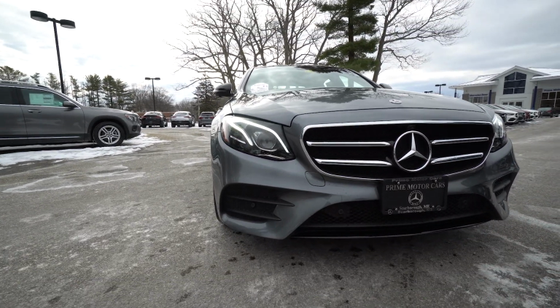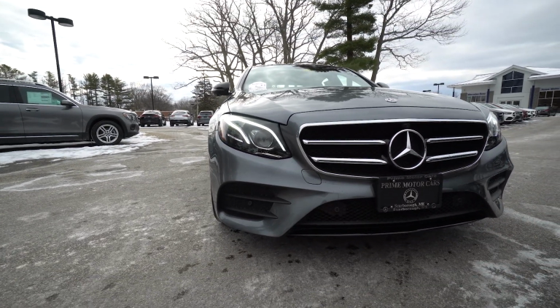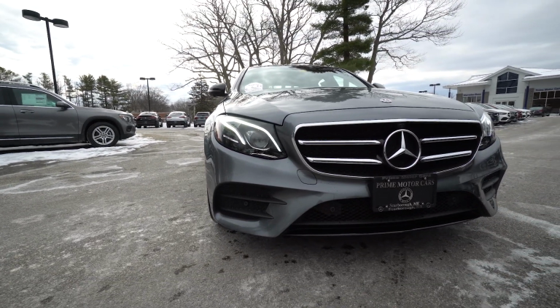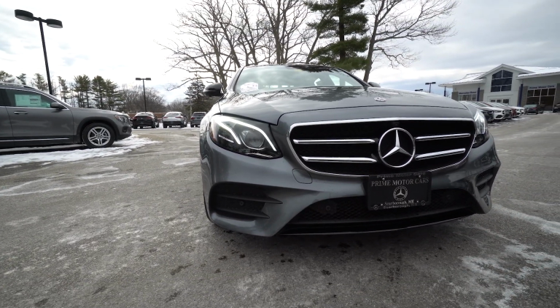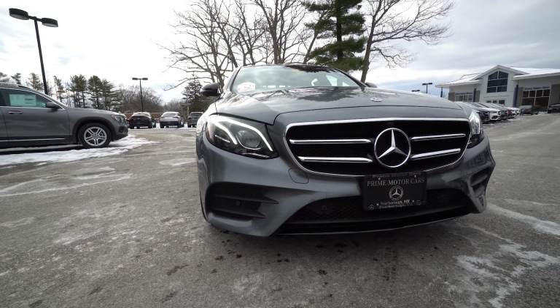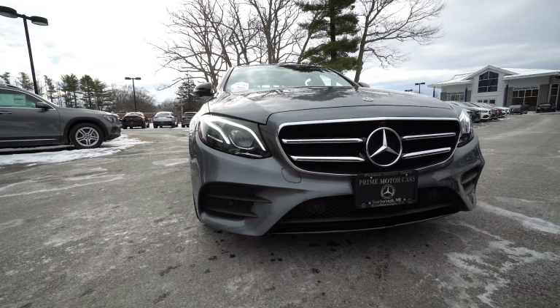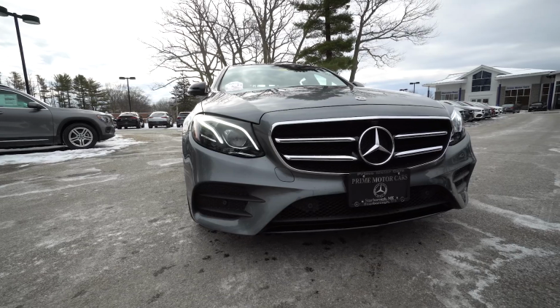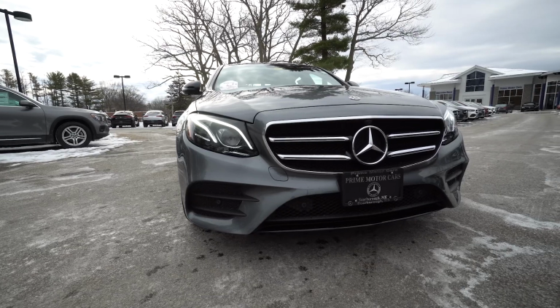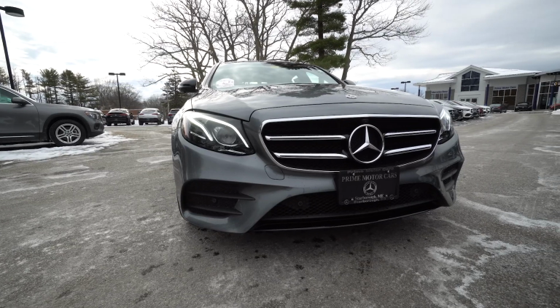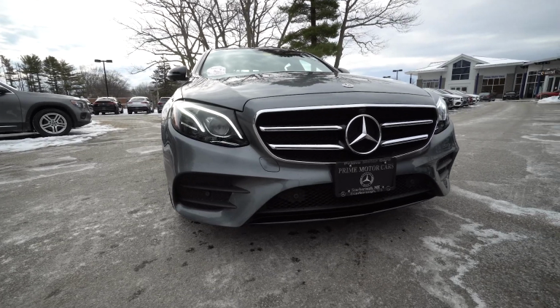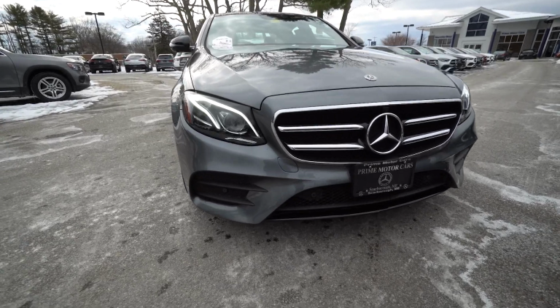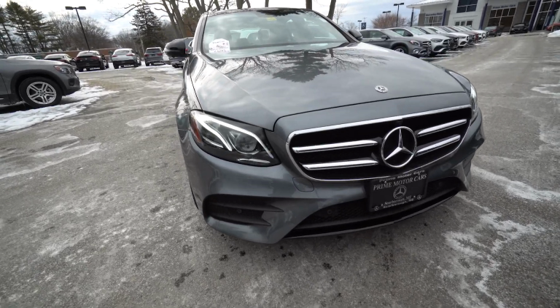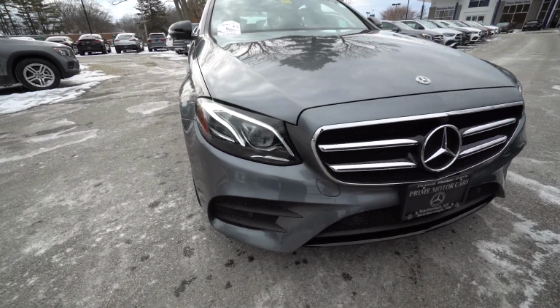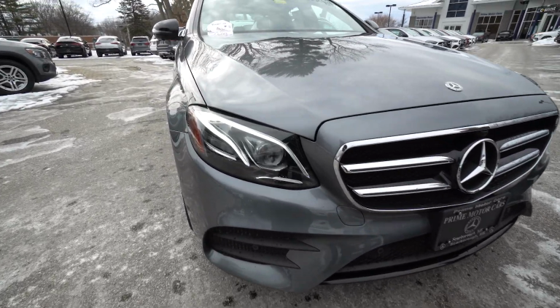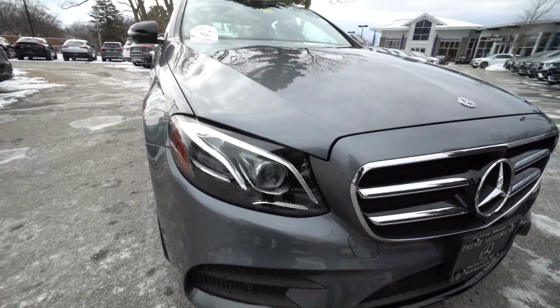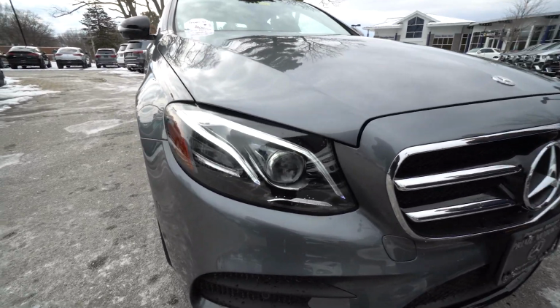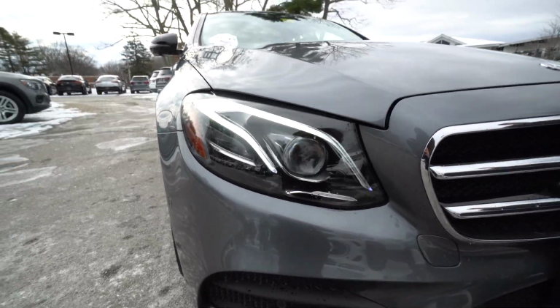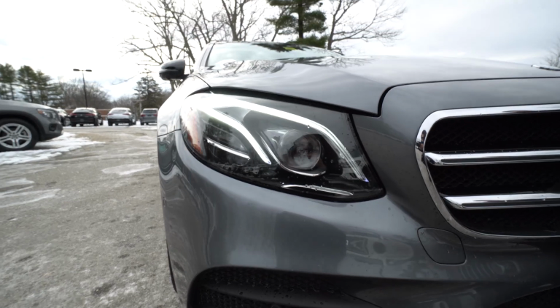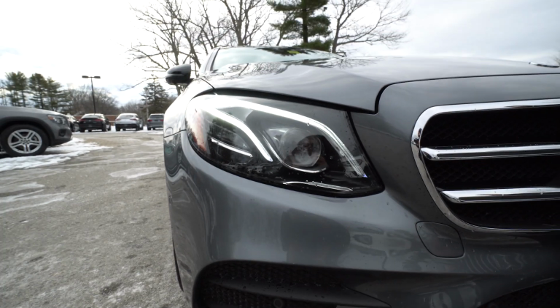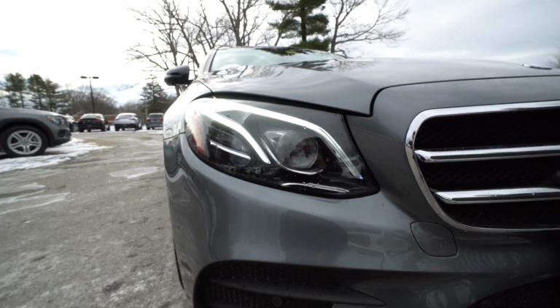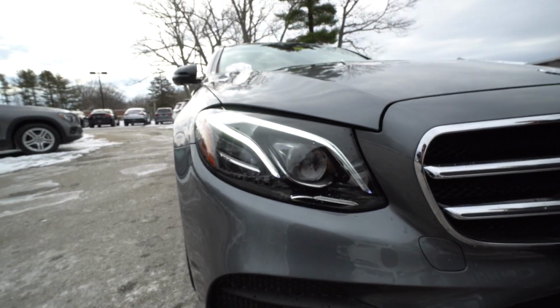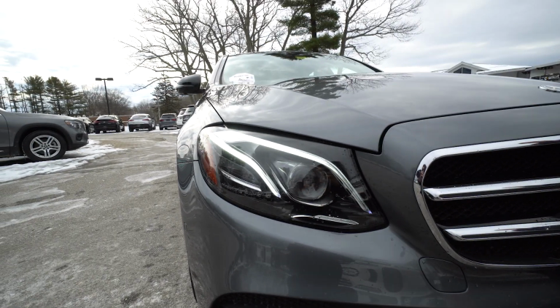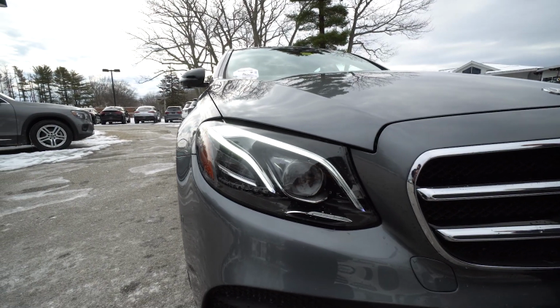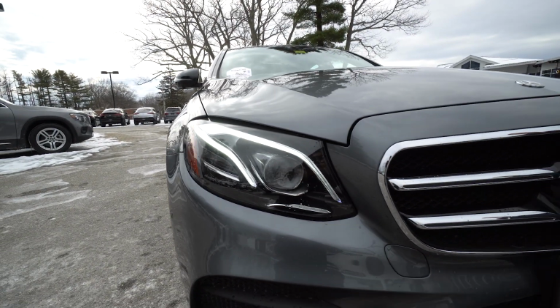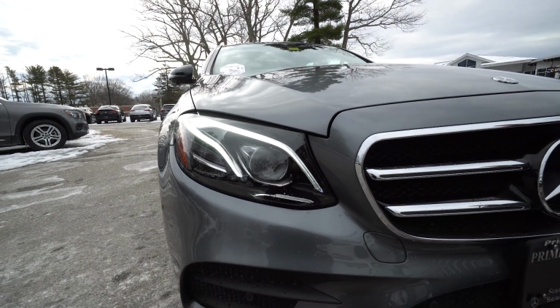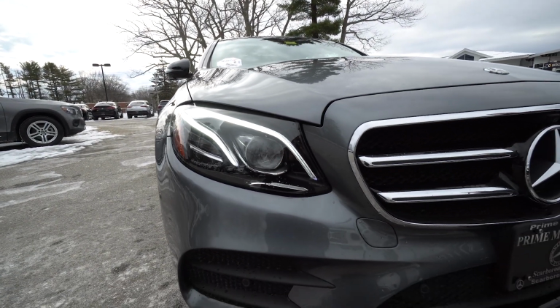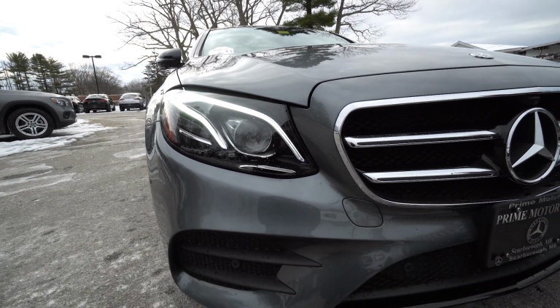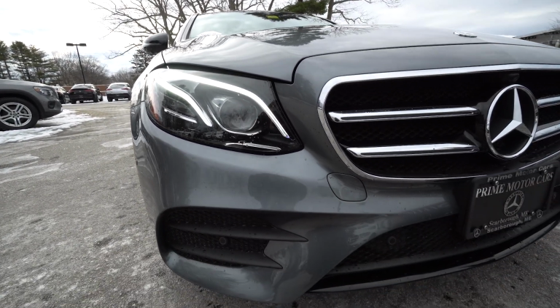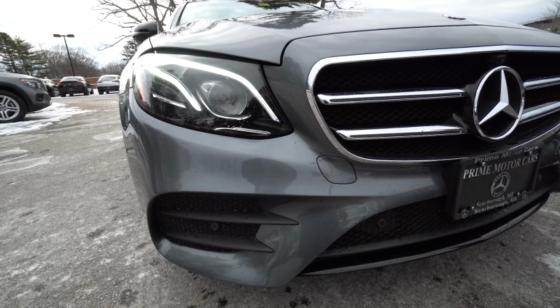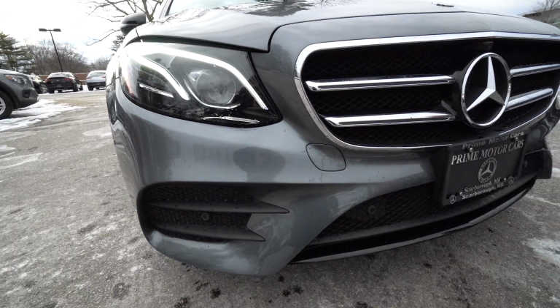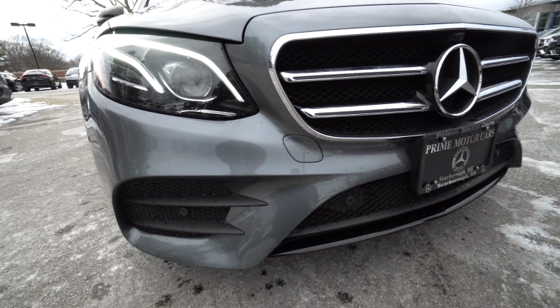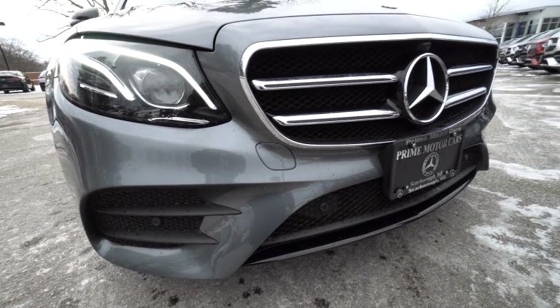As we start up front, you can see those headlights and they look a little different — that's because those are intelligent headlights. They're going to have automatic high beam, they're going to help with cornering, and they're going to kind of bend around corners, which is certainly going to be helpful.